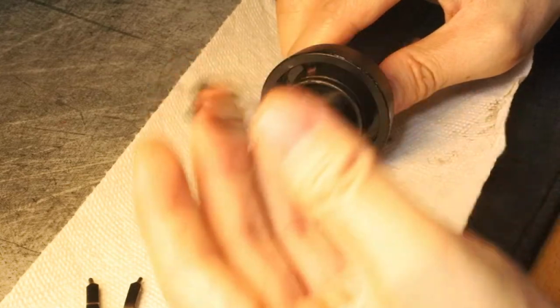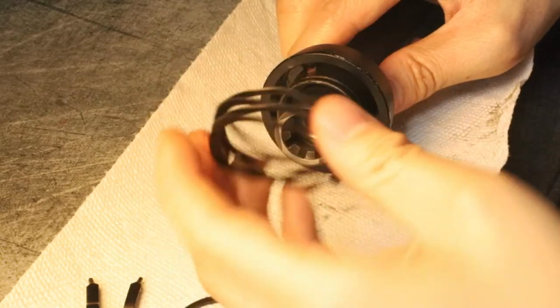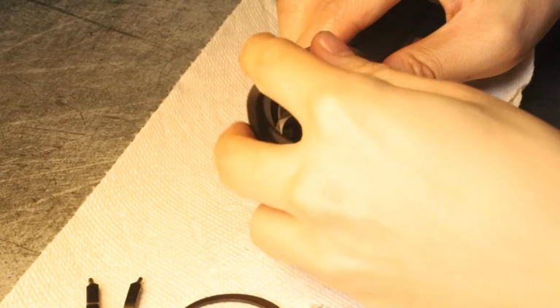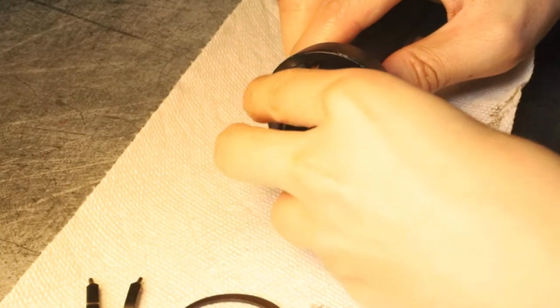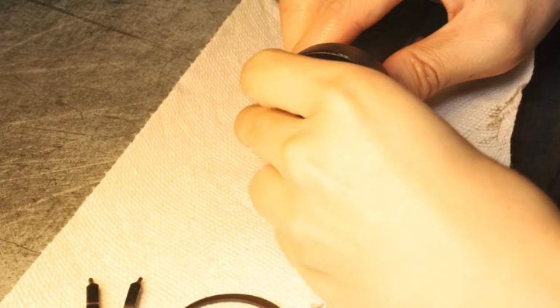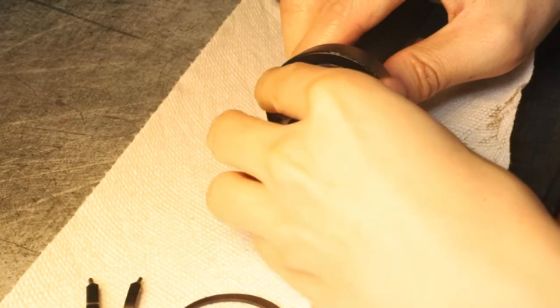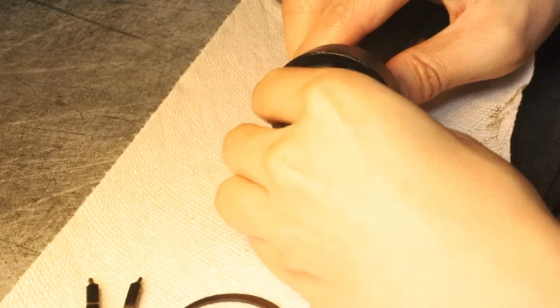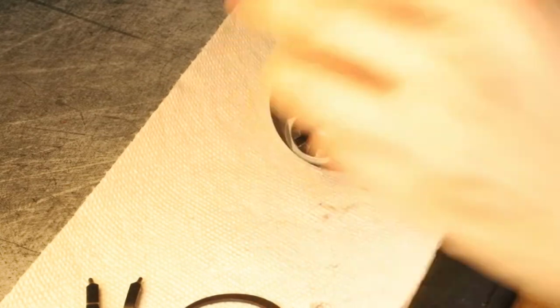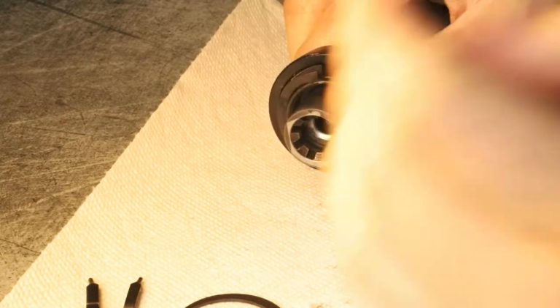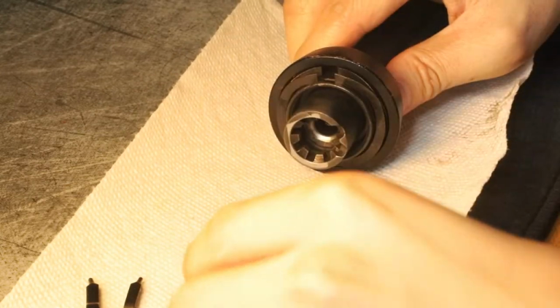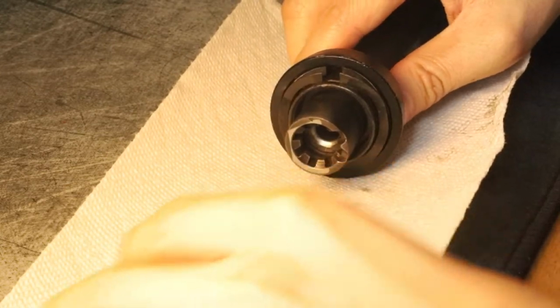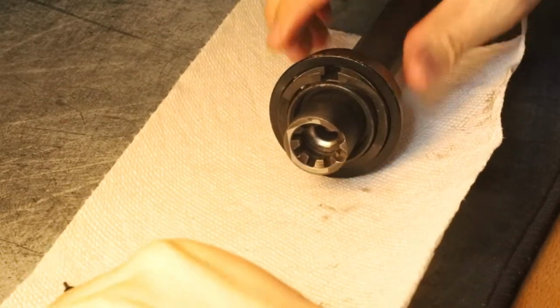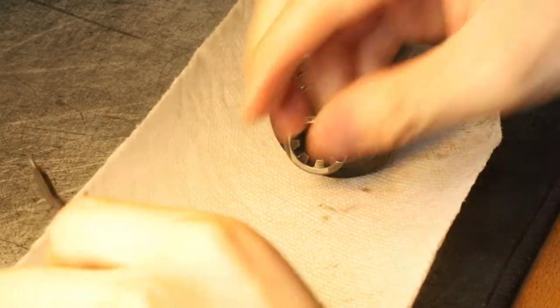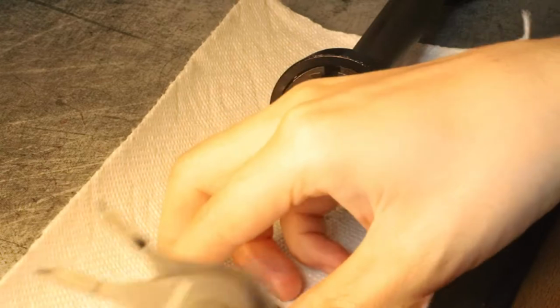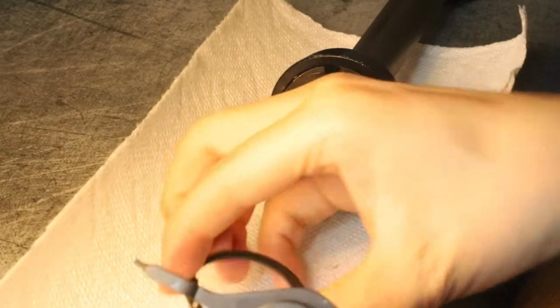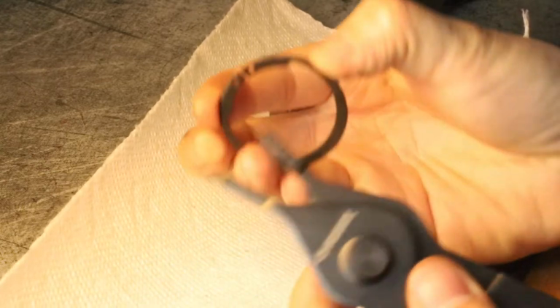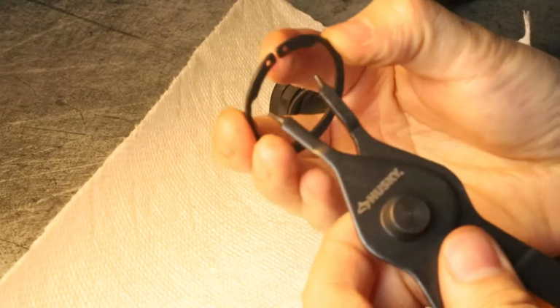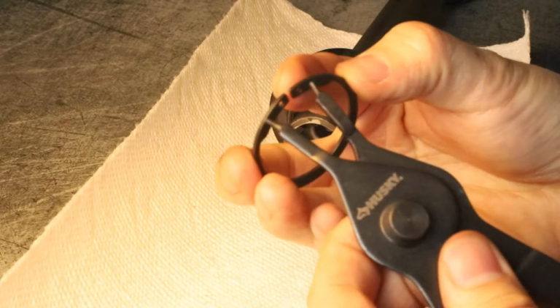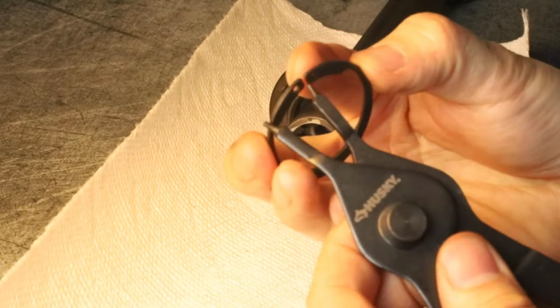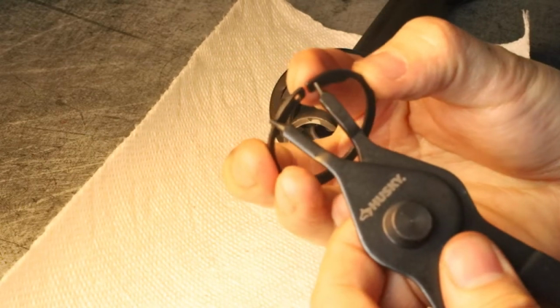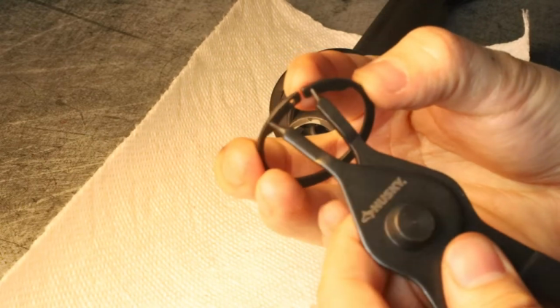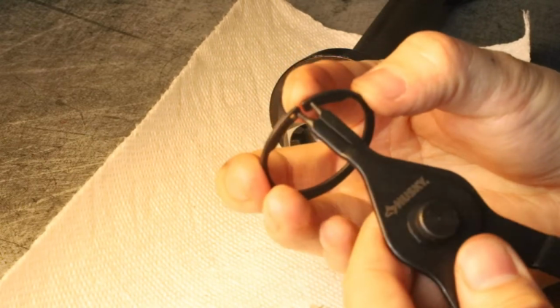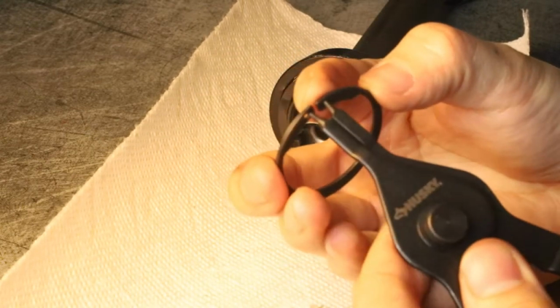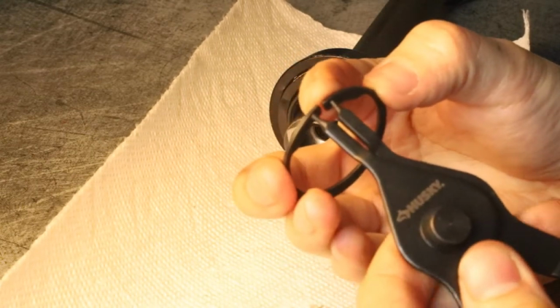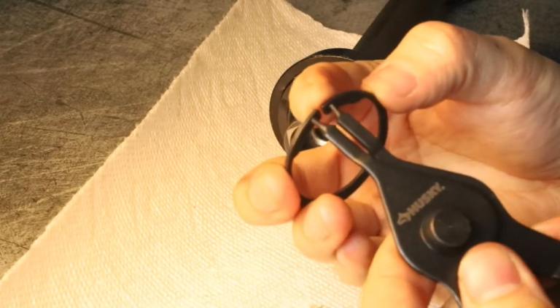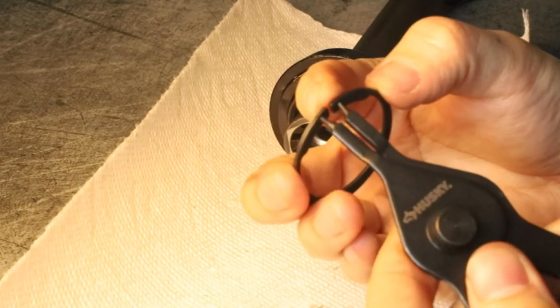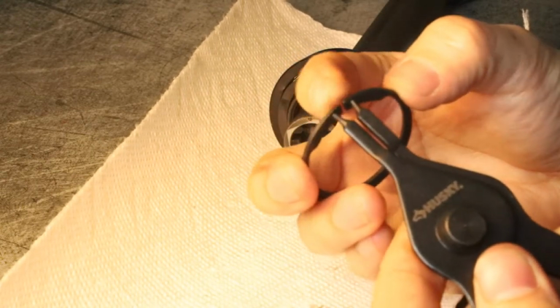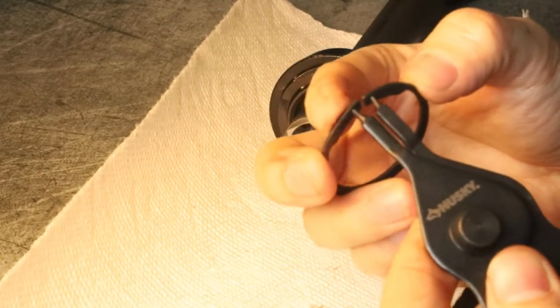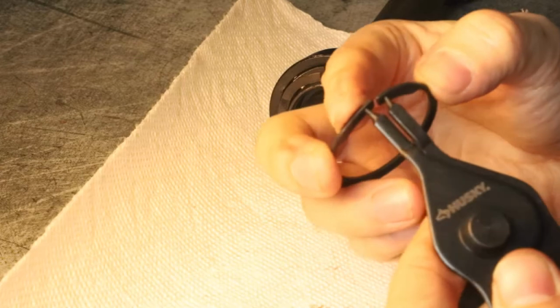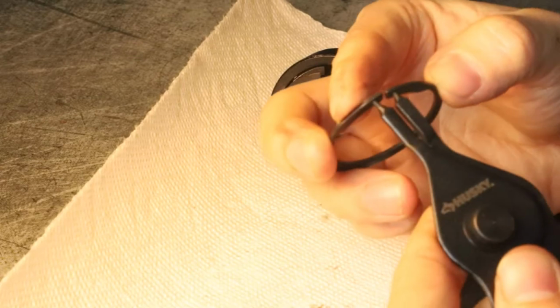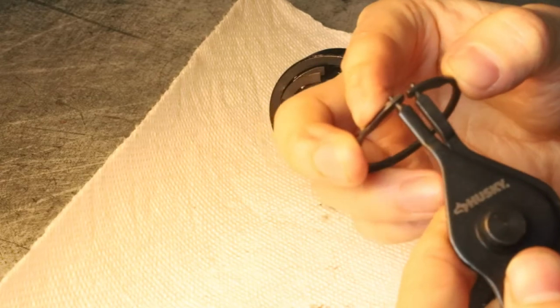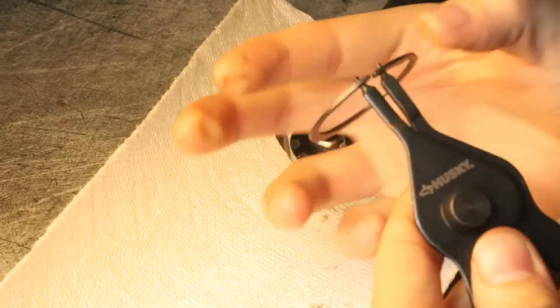Get your spring, put it in there. You can put it in anyway. Get your snap ring, place it on the pliers, like so.